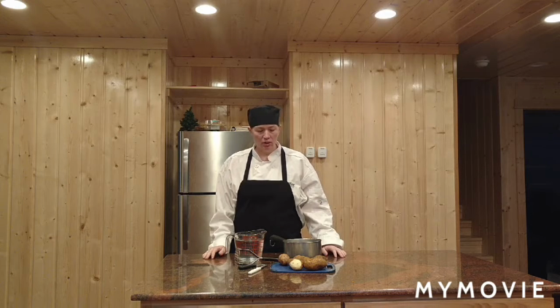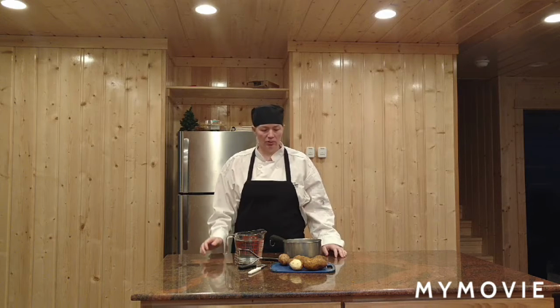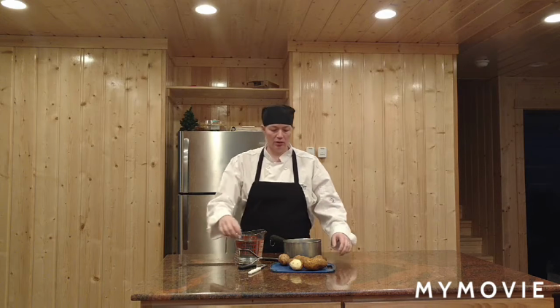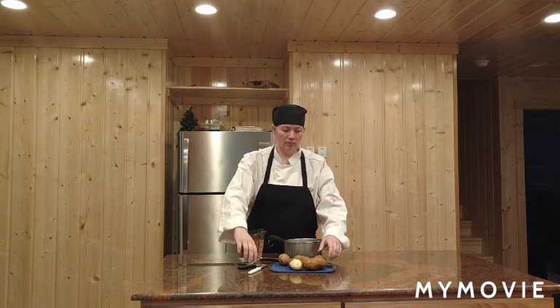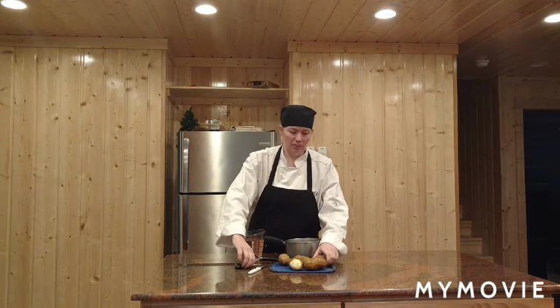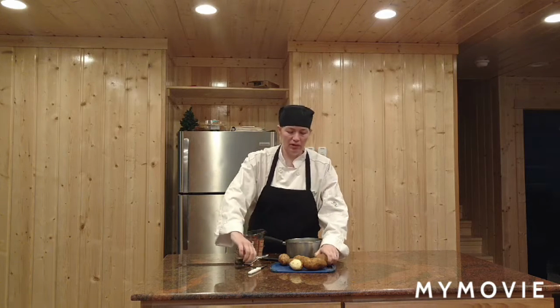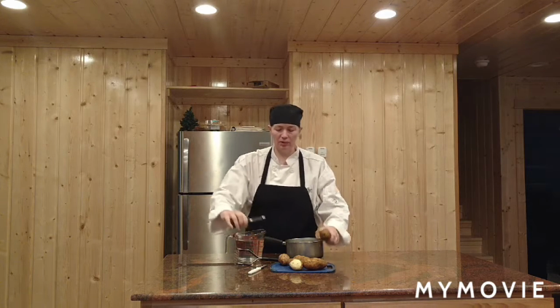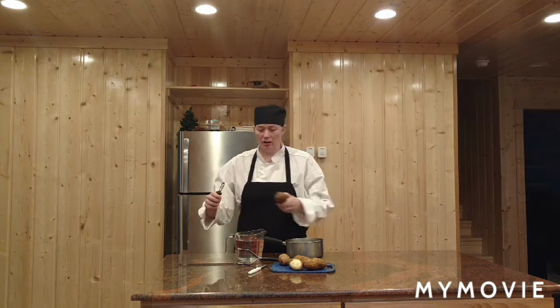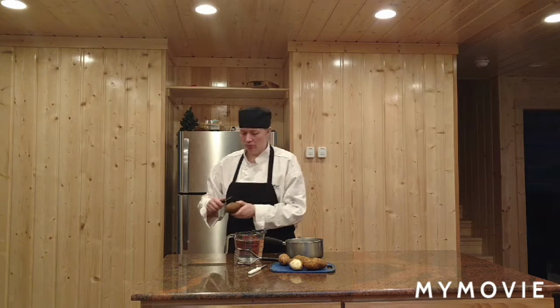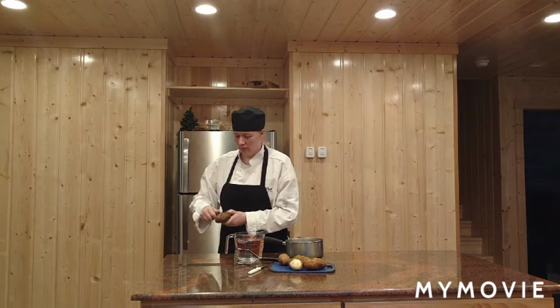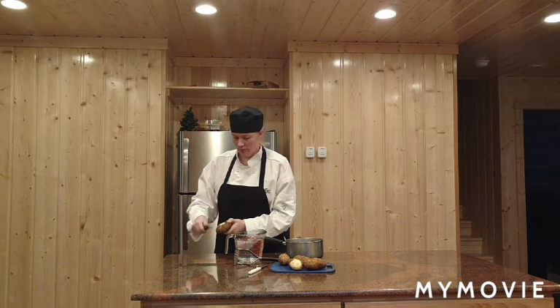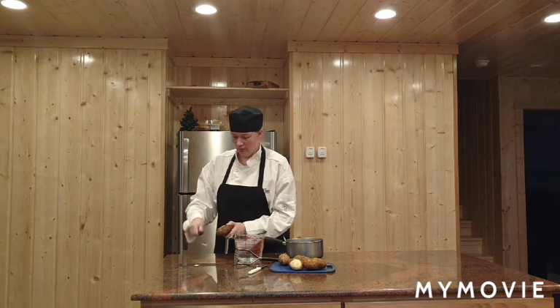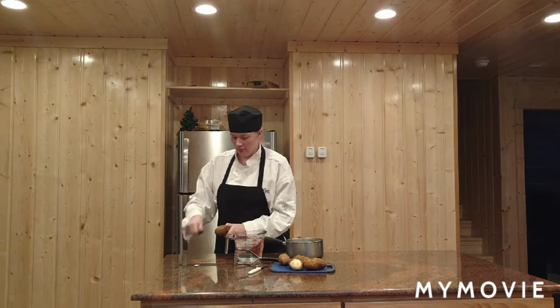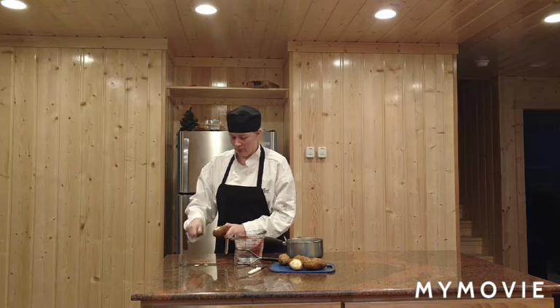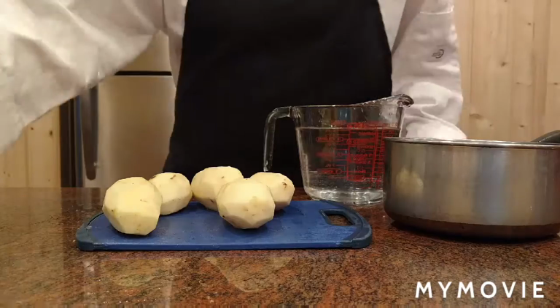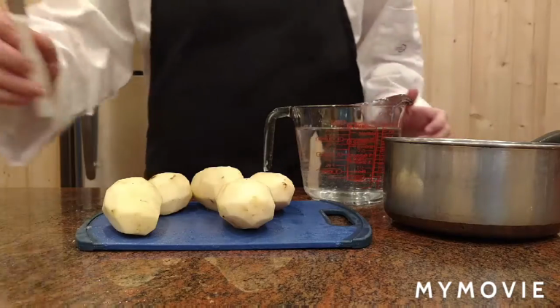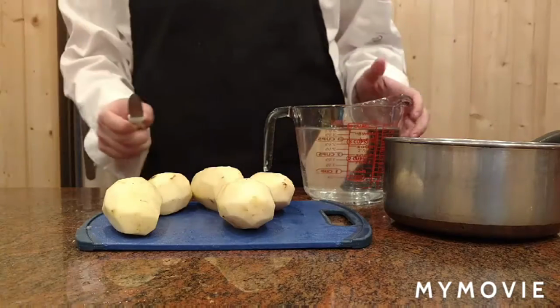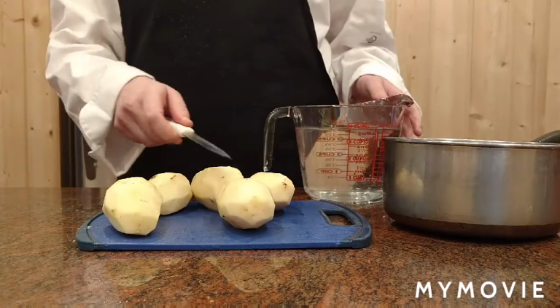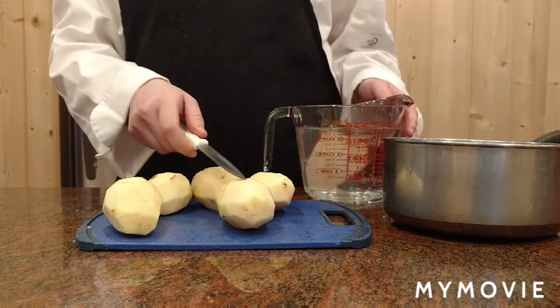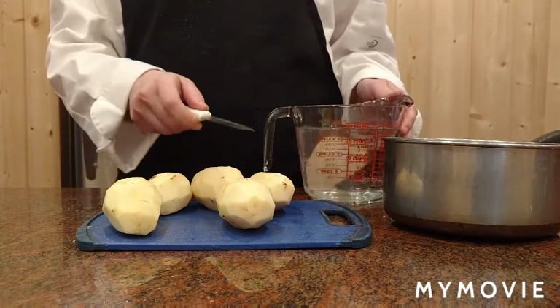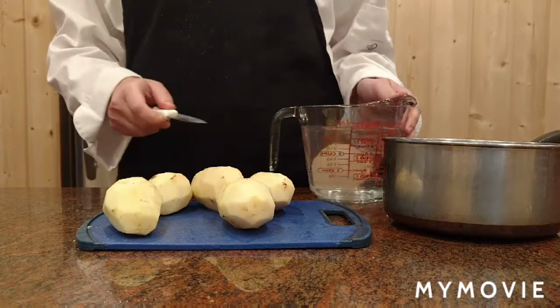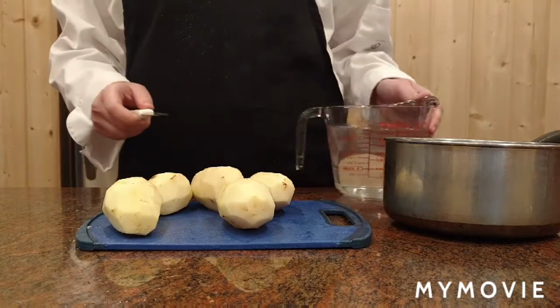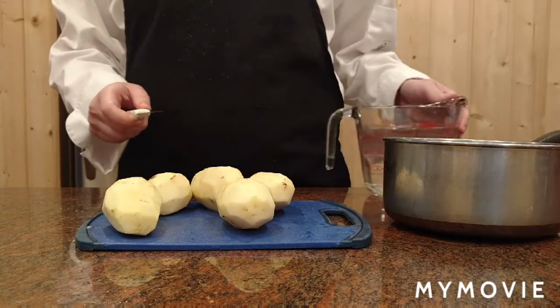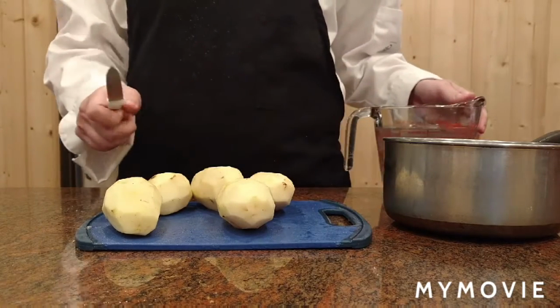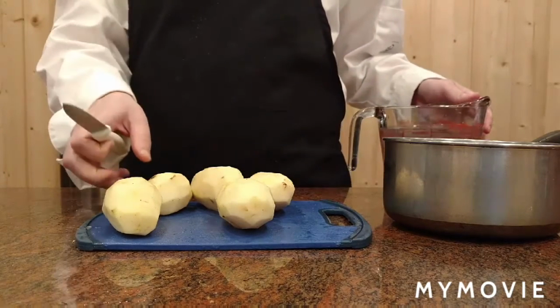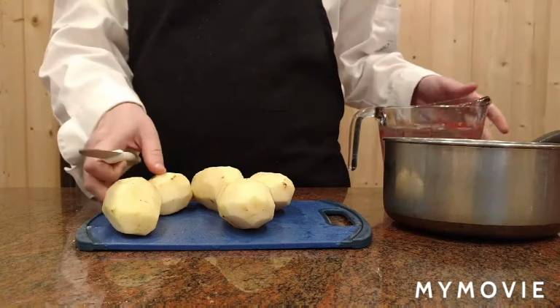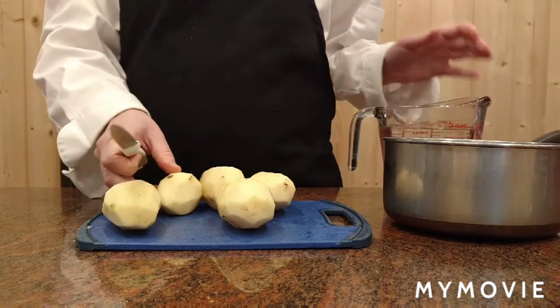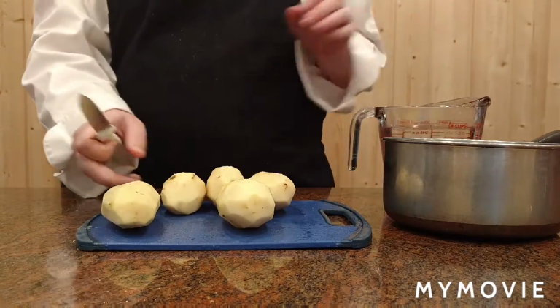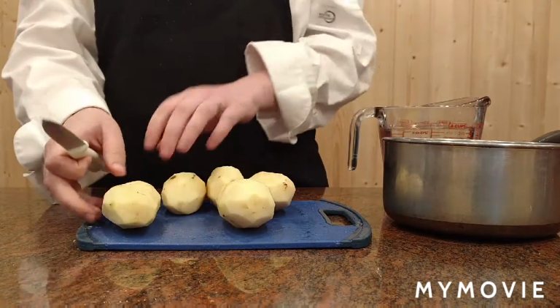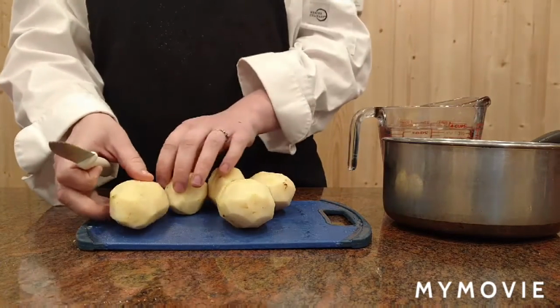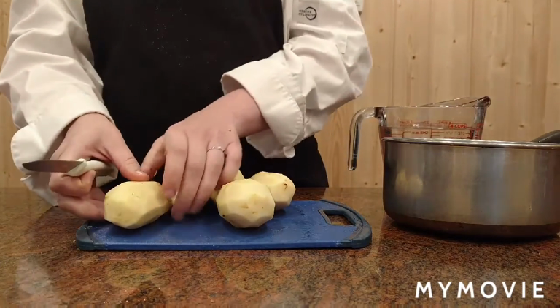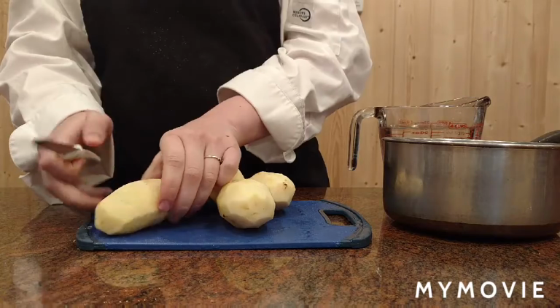We start out by peeling the potatoes. We have our peeled potatoes and we chop them up into quarters.